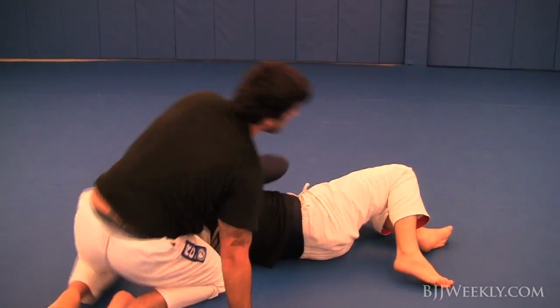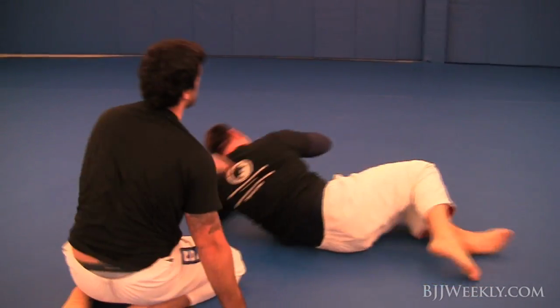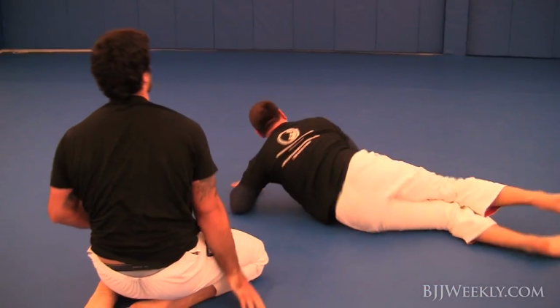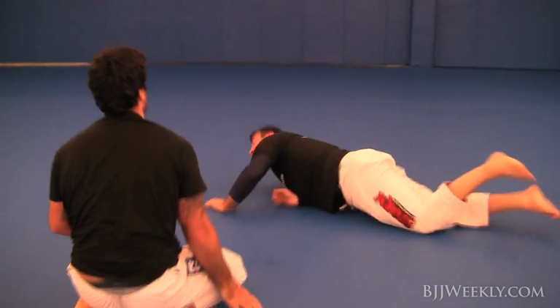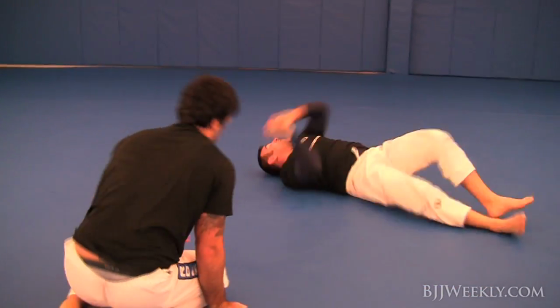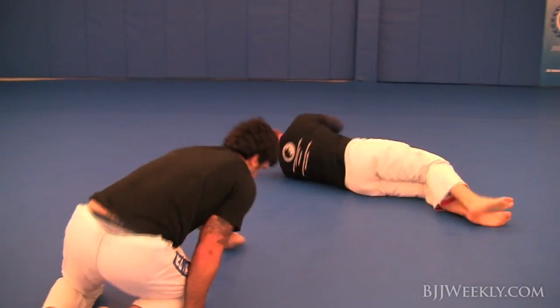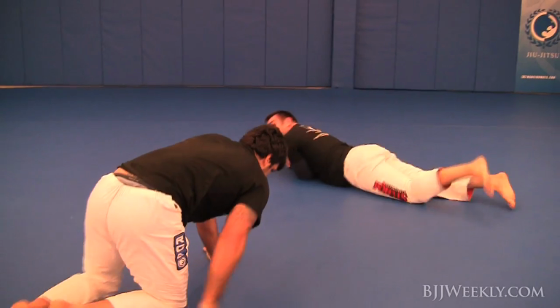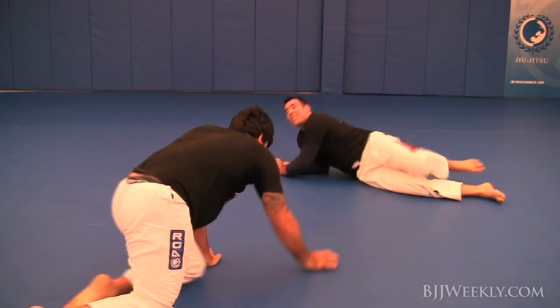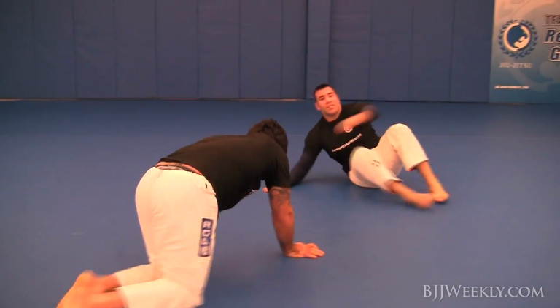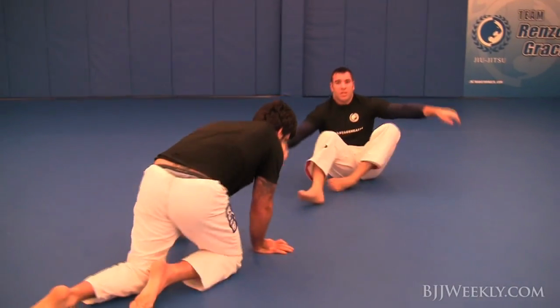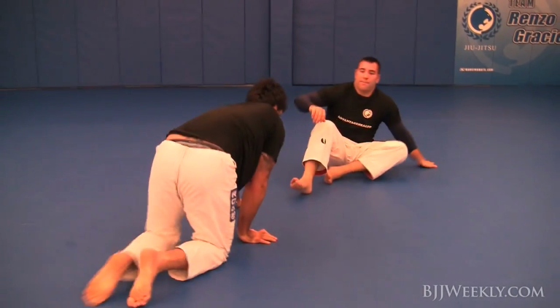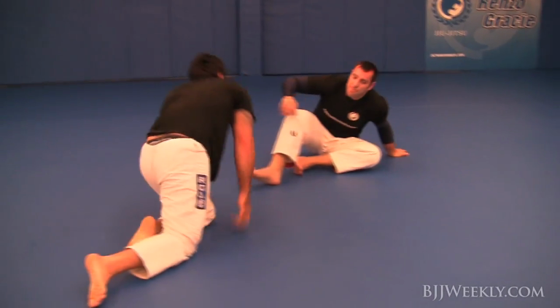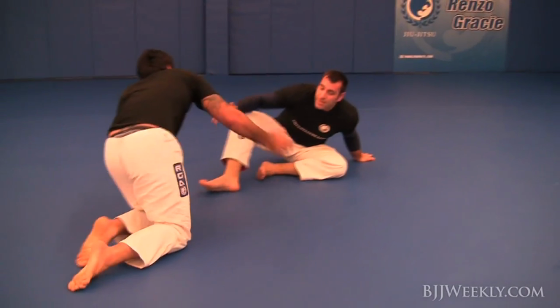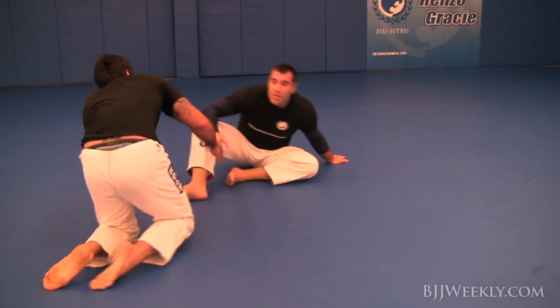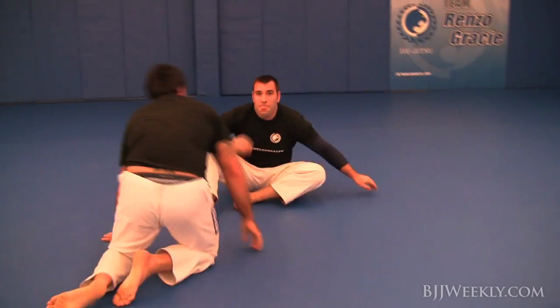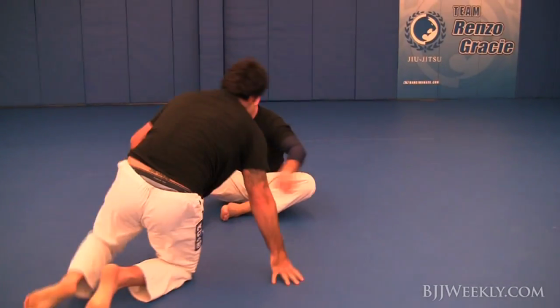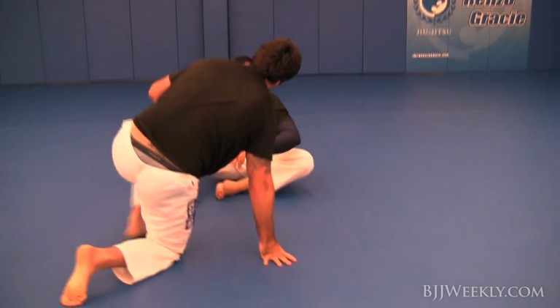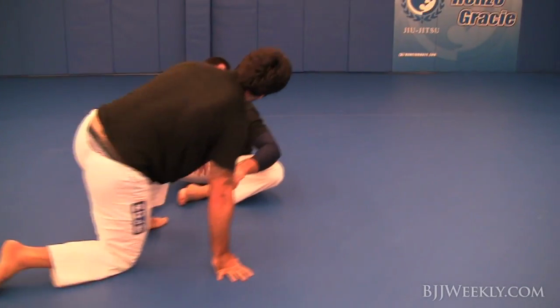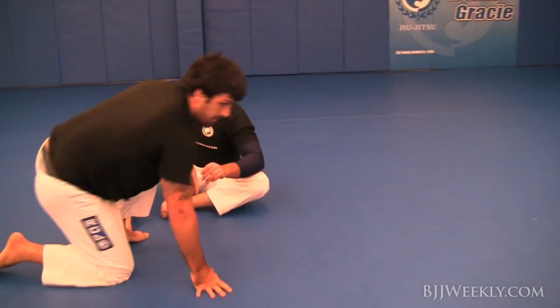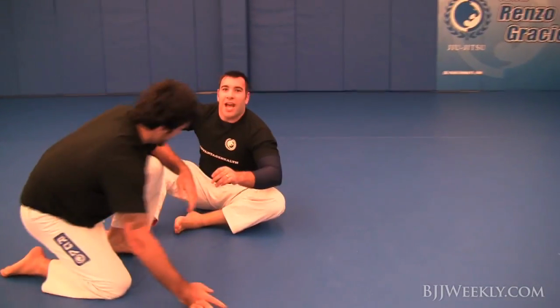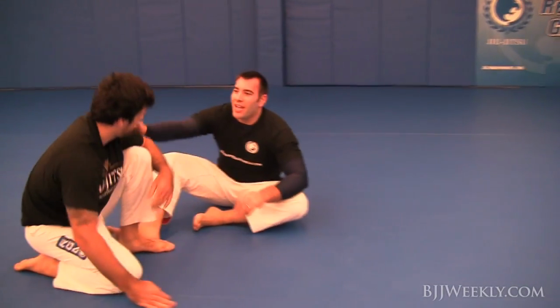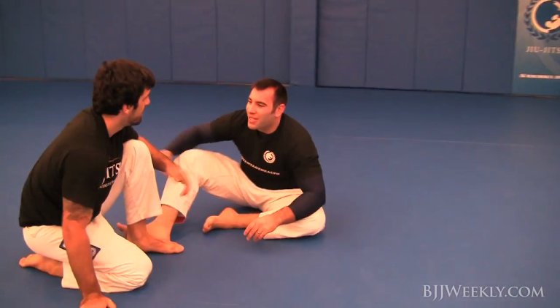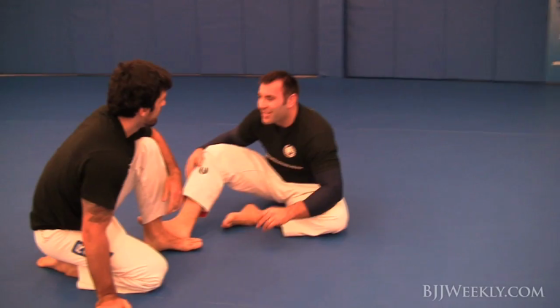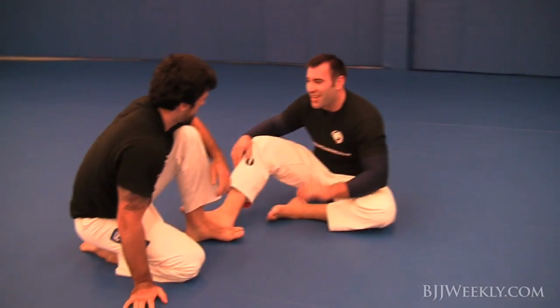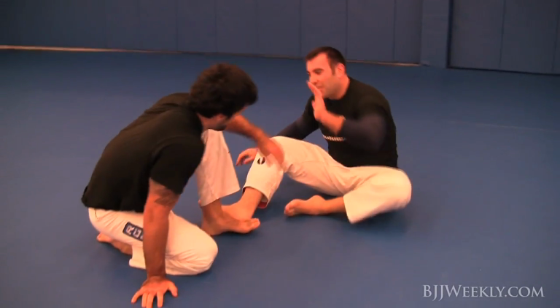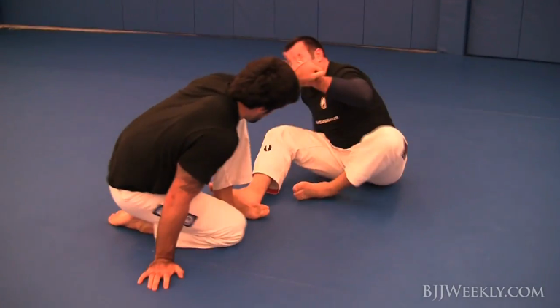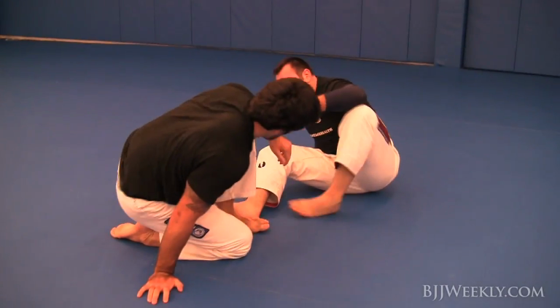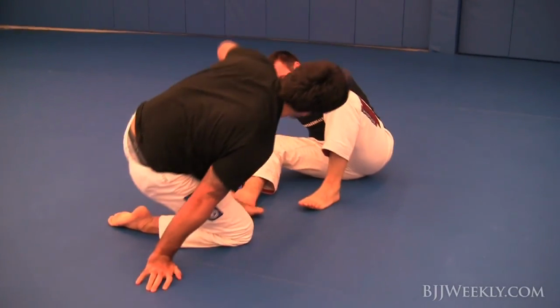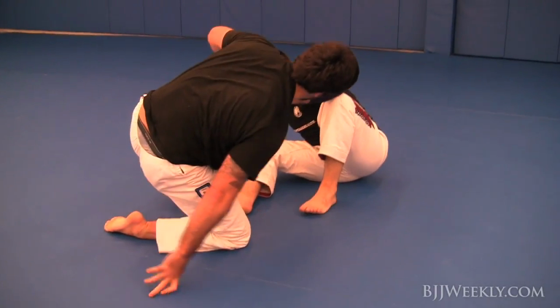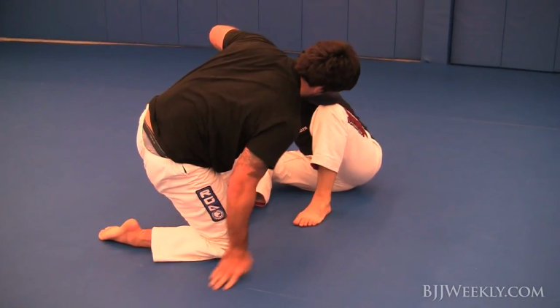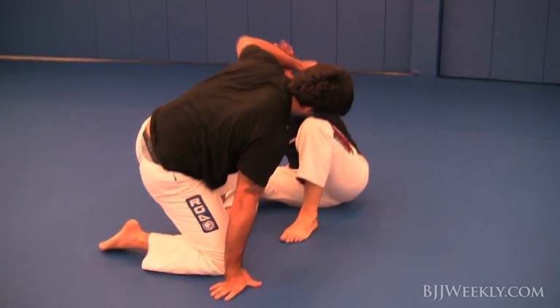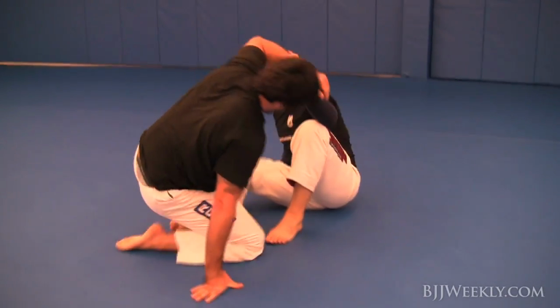The thing about Holes is his submissions all vary — he's working the legs, the arms, the neck. He doesn't just stick to one thing. He's really going to take what I give him from my mistakes.